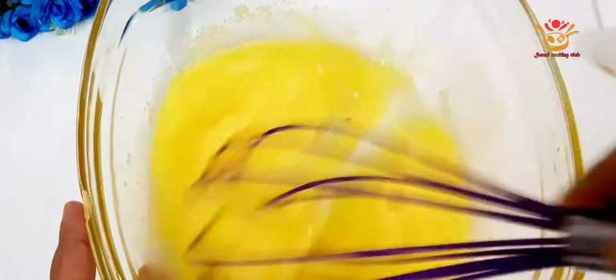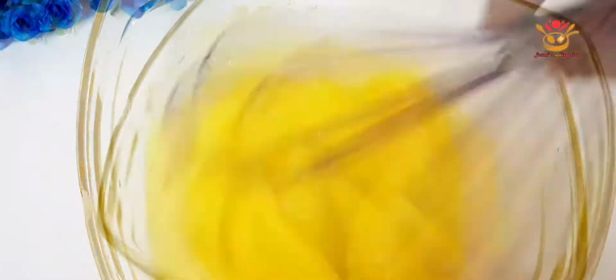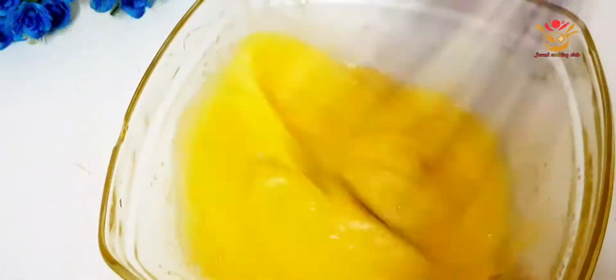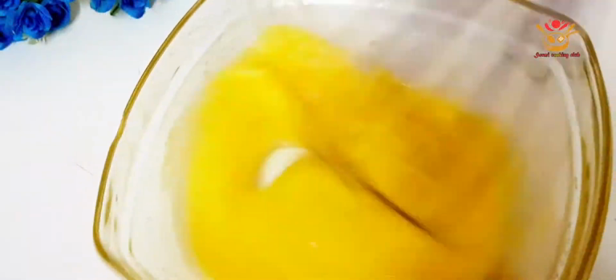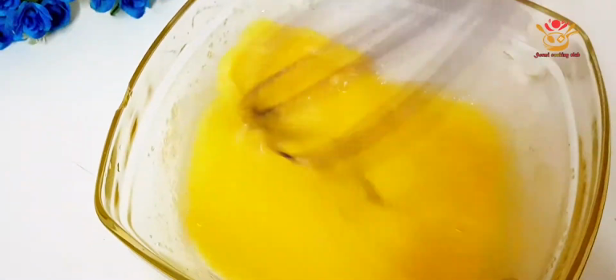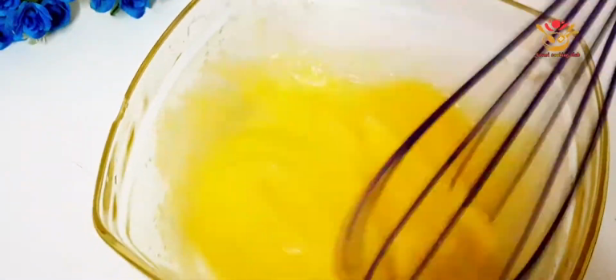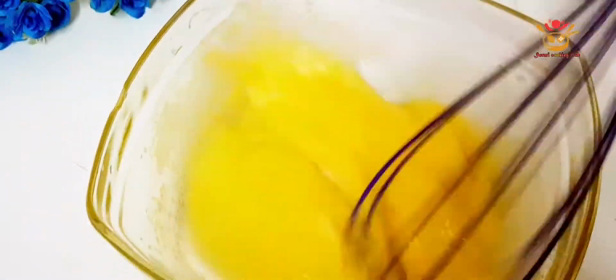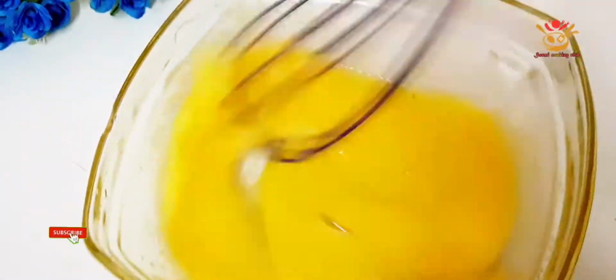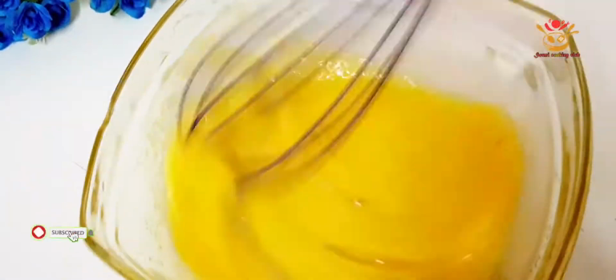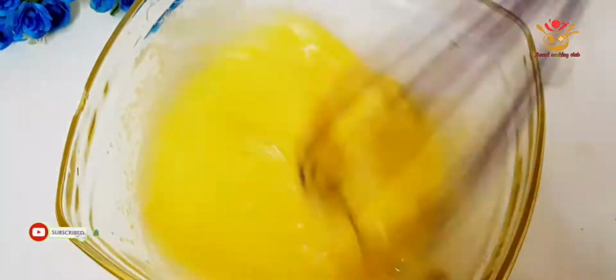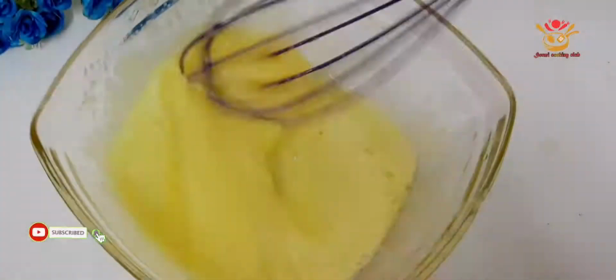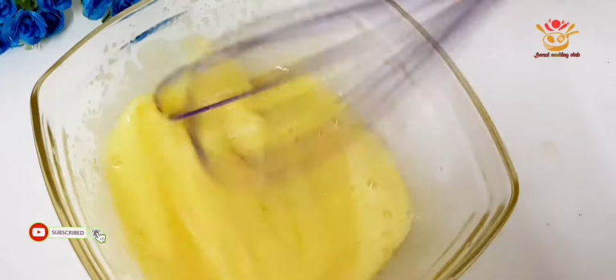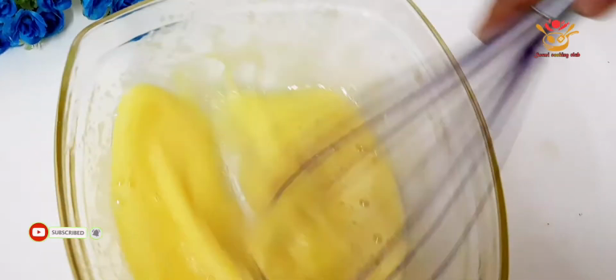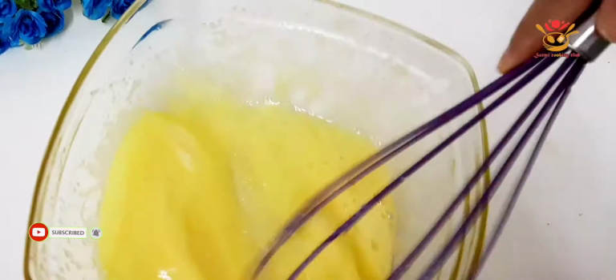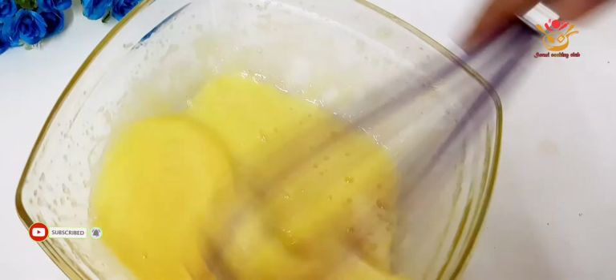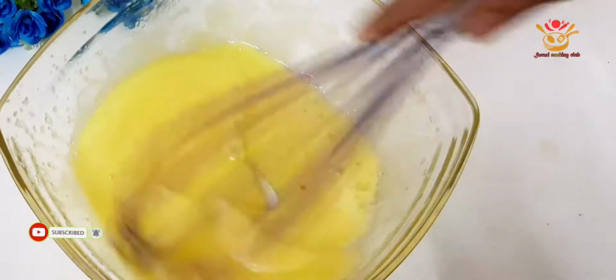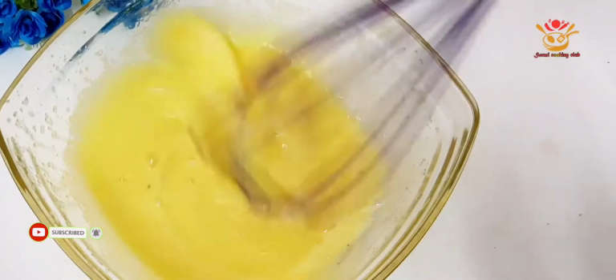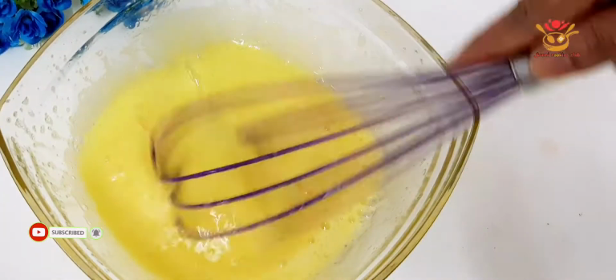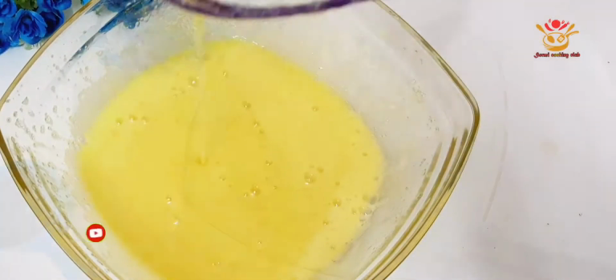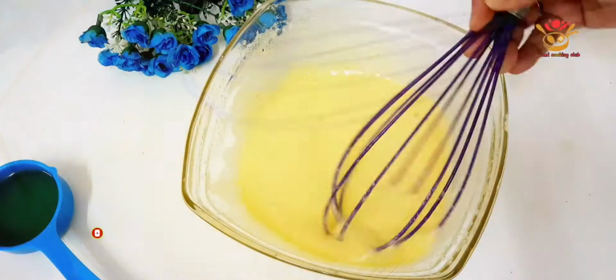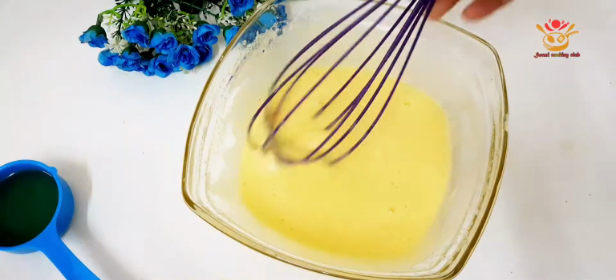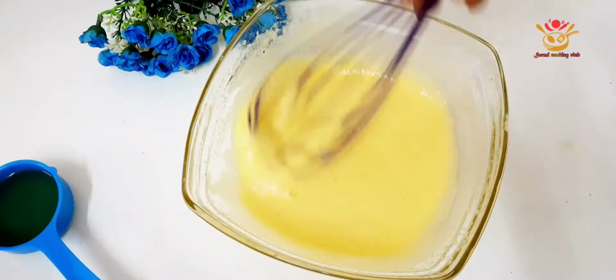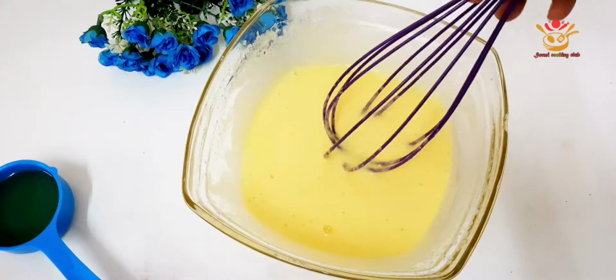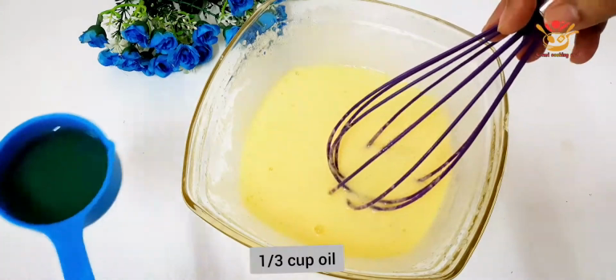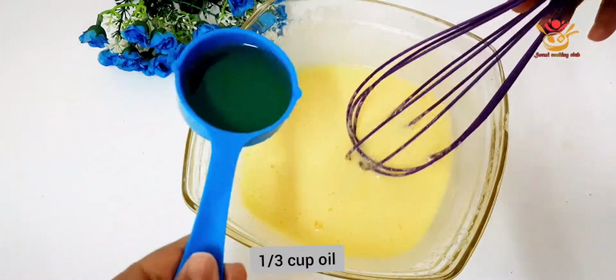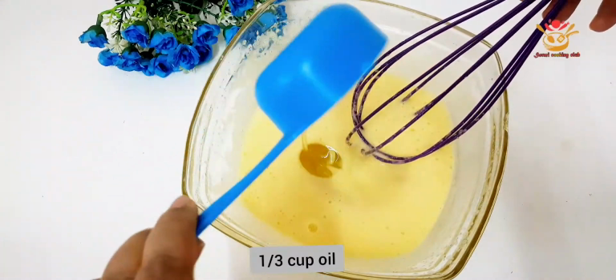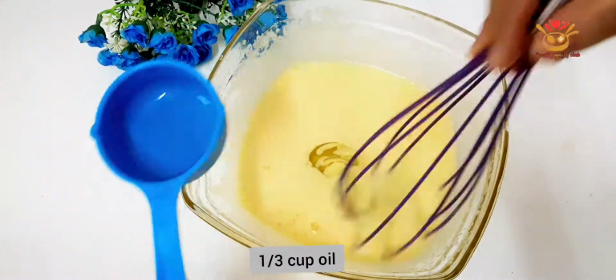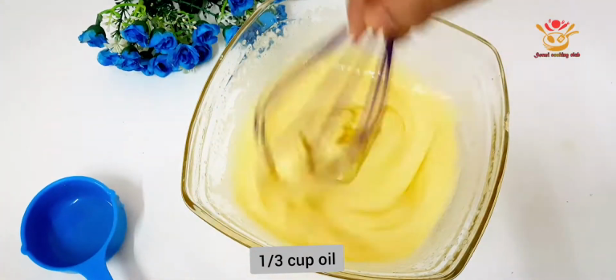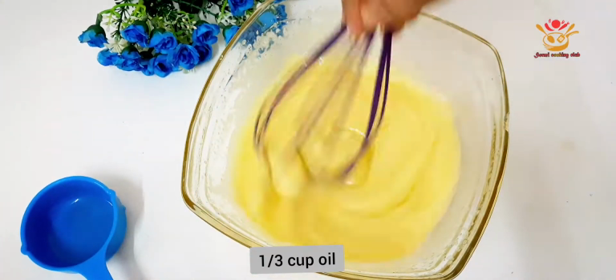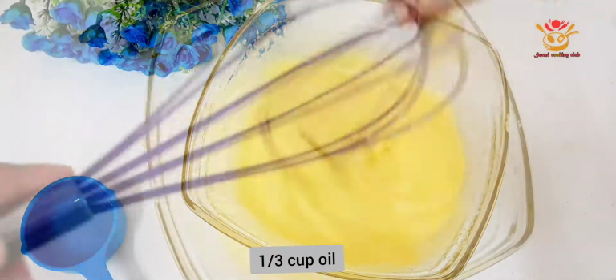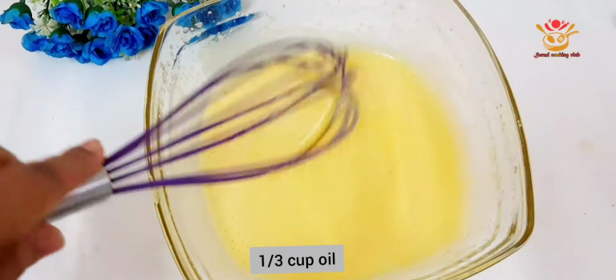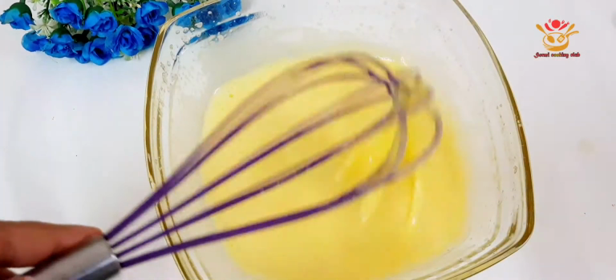So, we have to place the cake, and we will make some cake — that's a little bit of floppiness. I will add 1/3 cup of cooking oil.